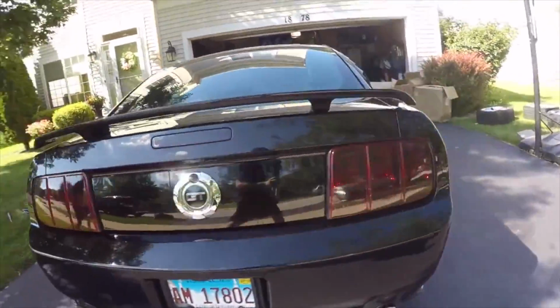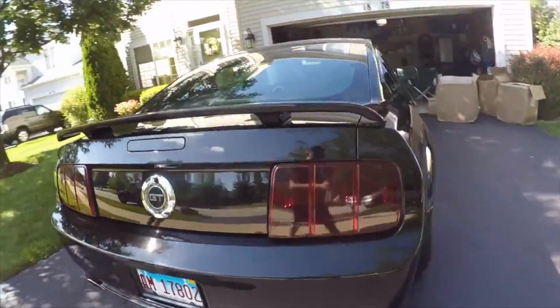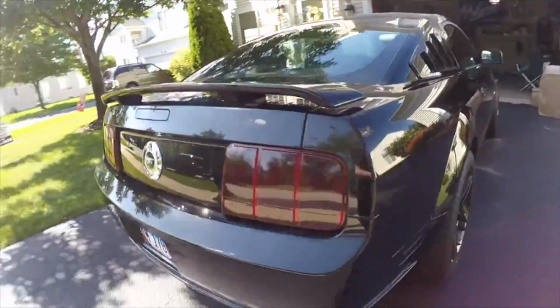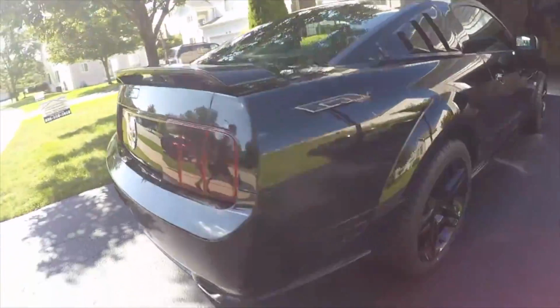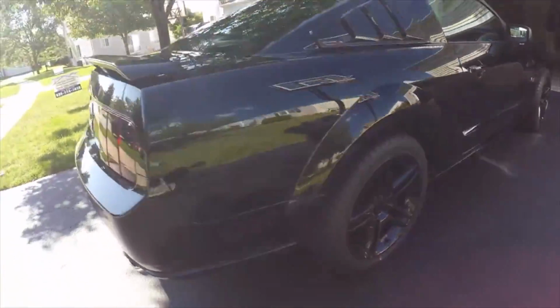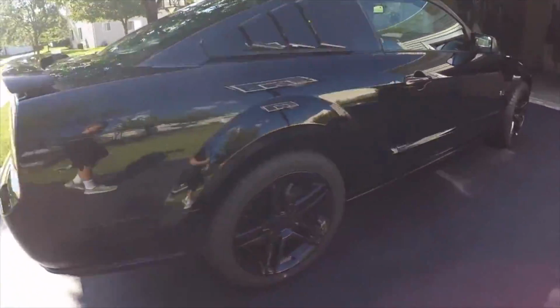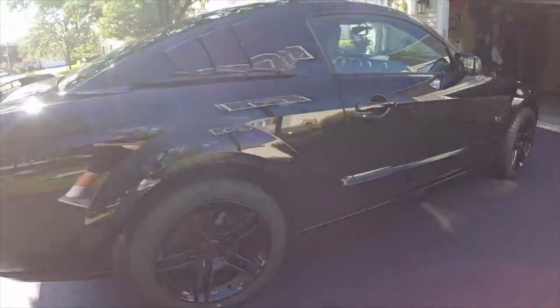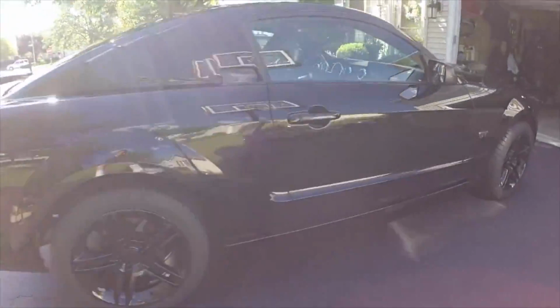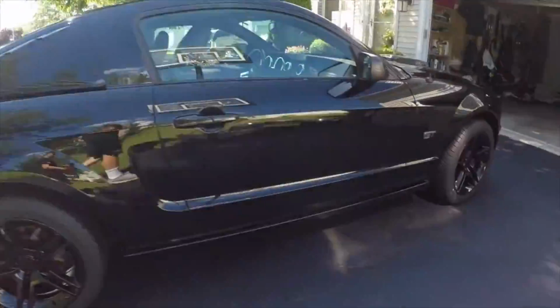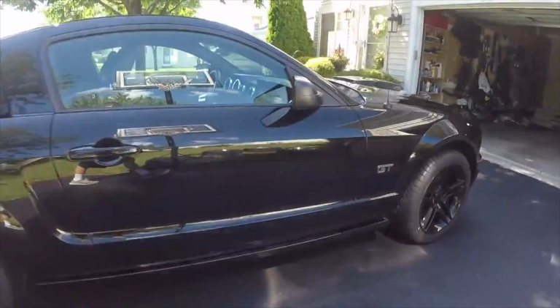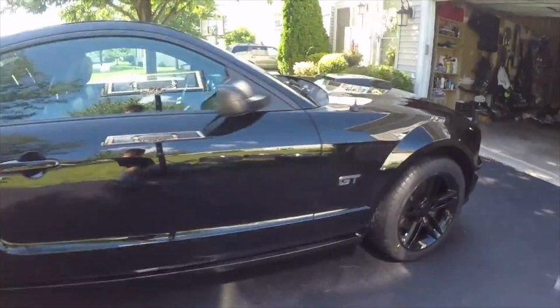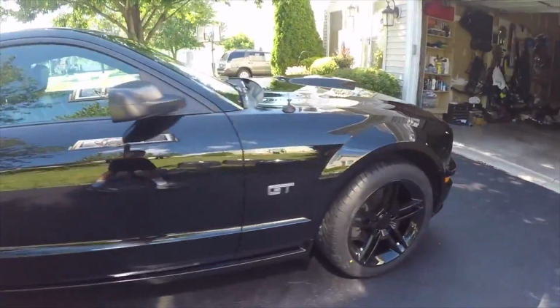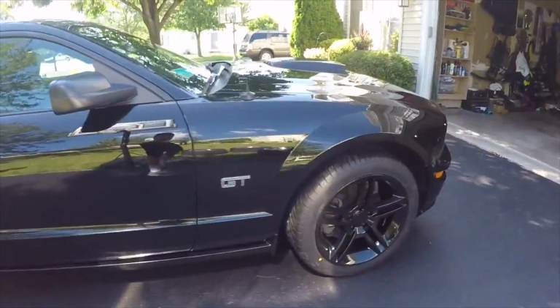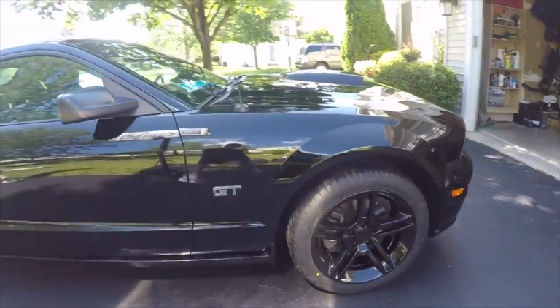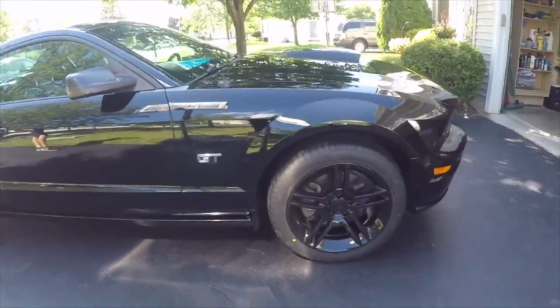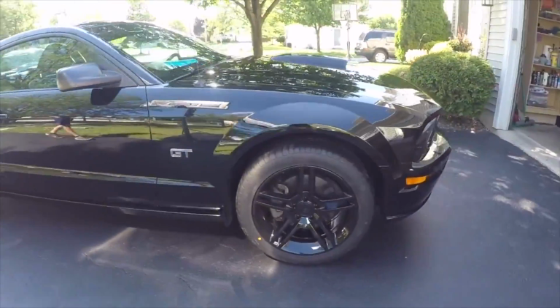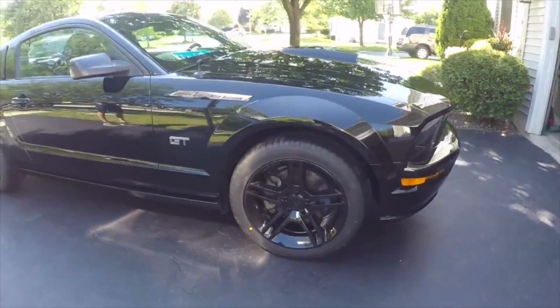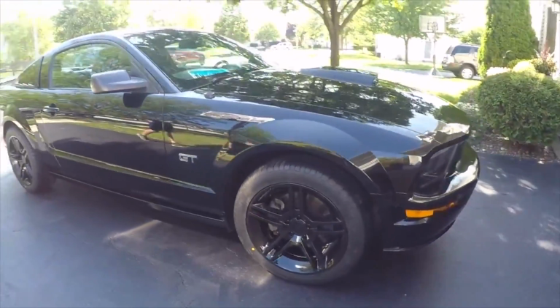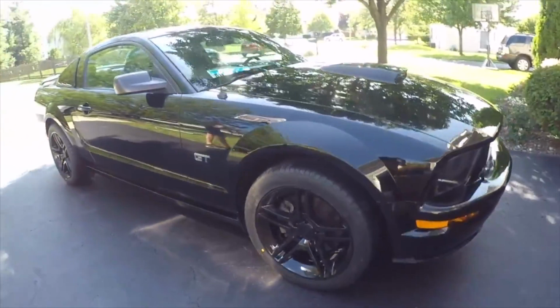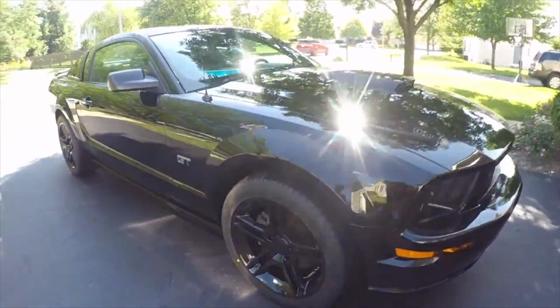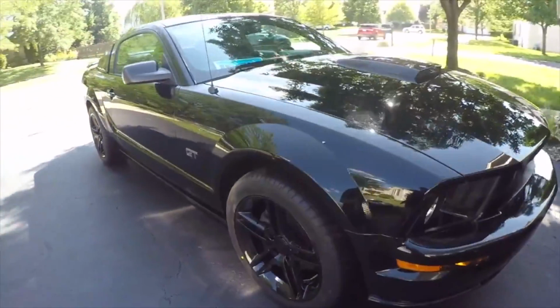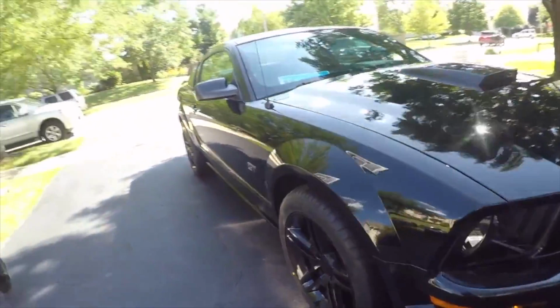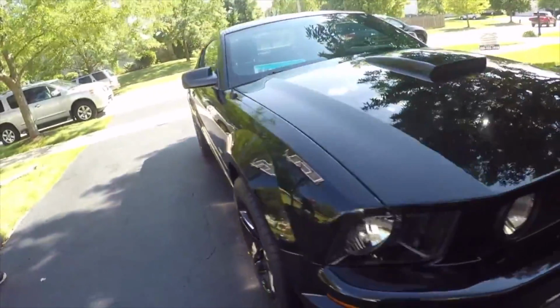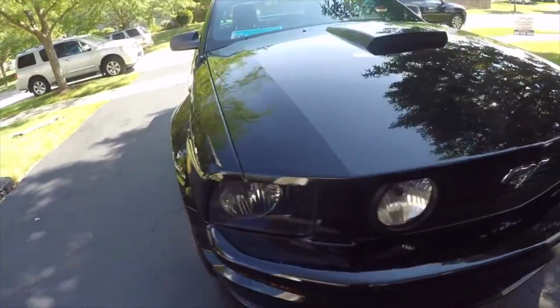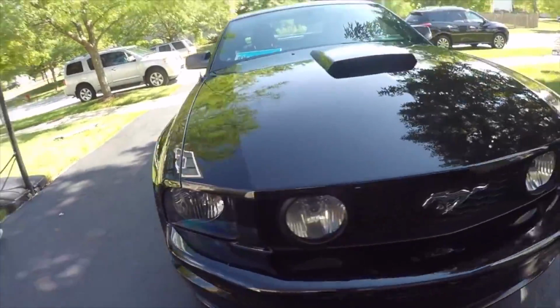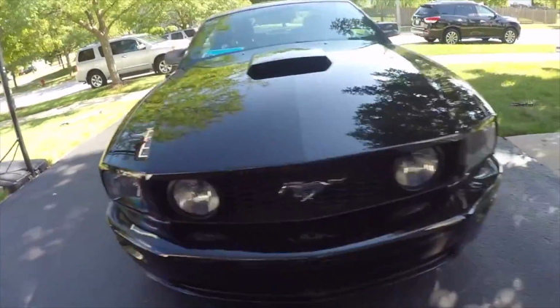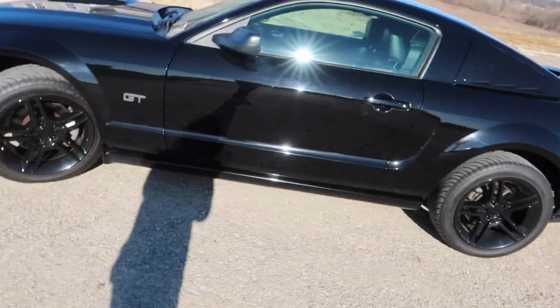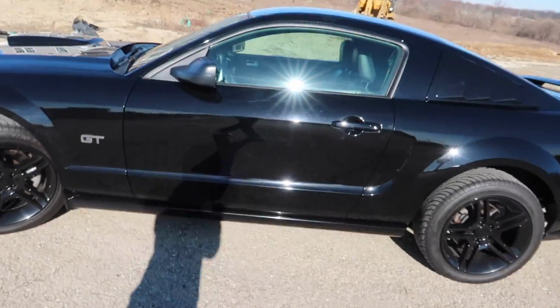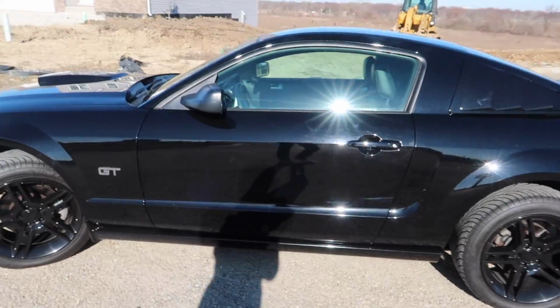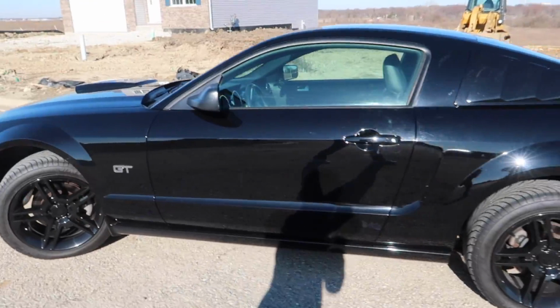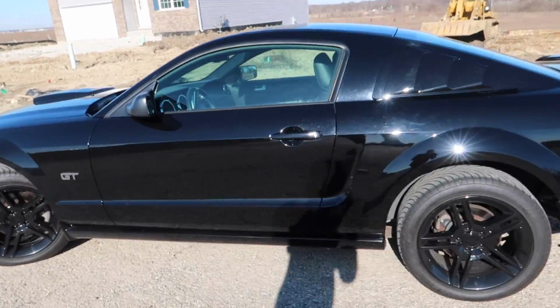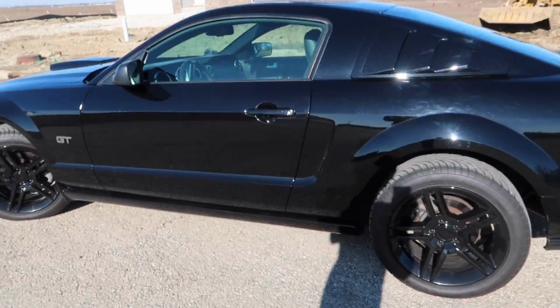If anyone's thinking about getting the 2010 GT500 style wheels from American Muscle for their S197, don't even hesitate, just do it. It looks amazing.